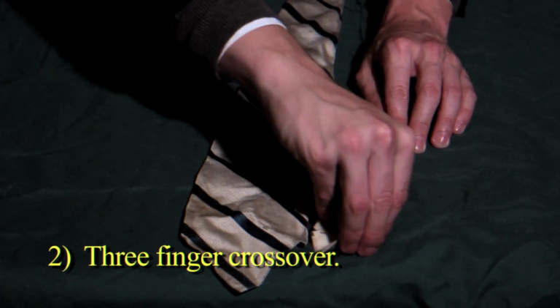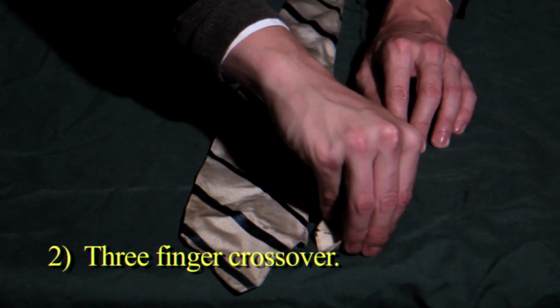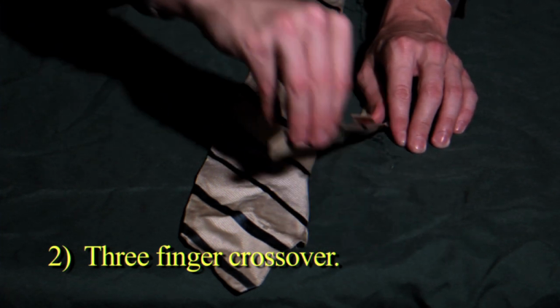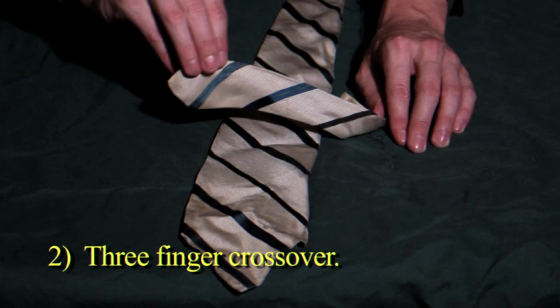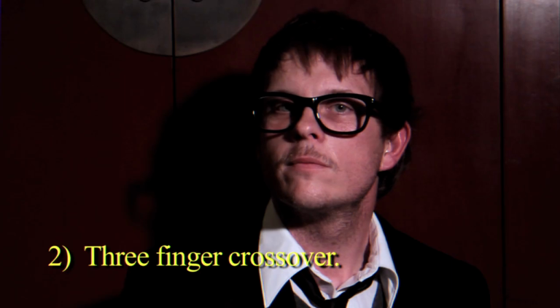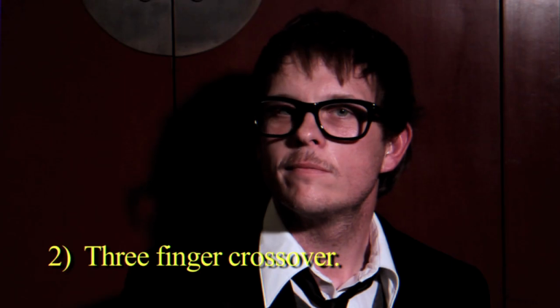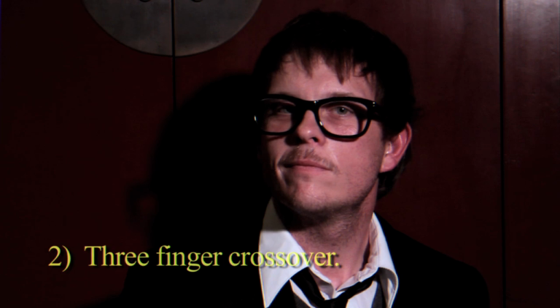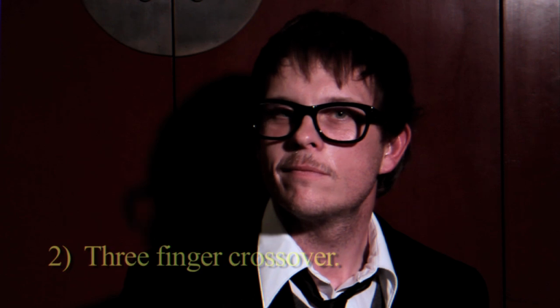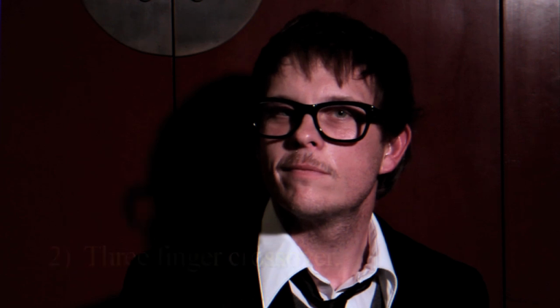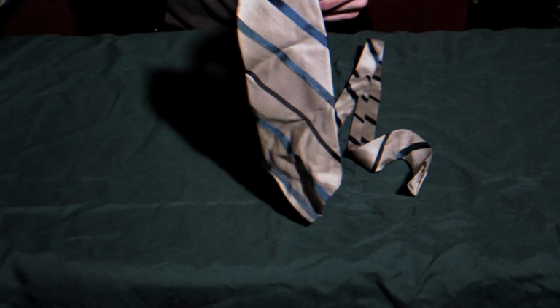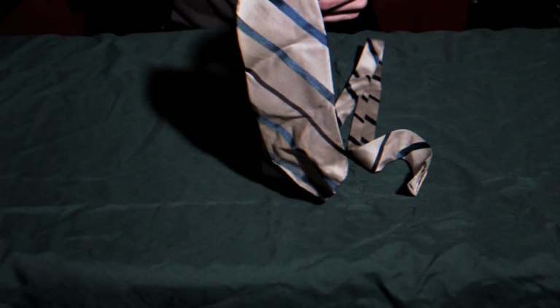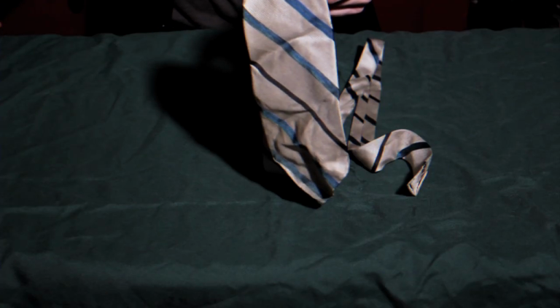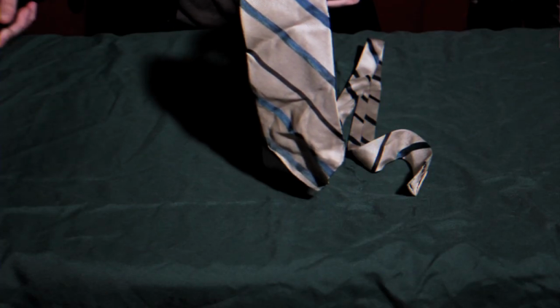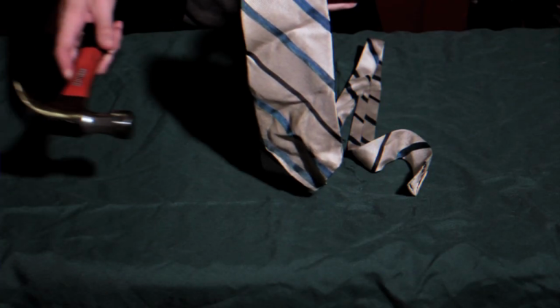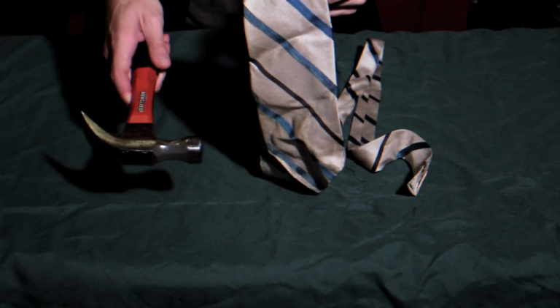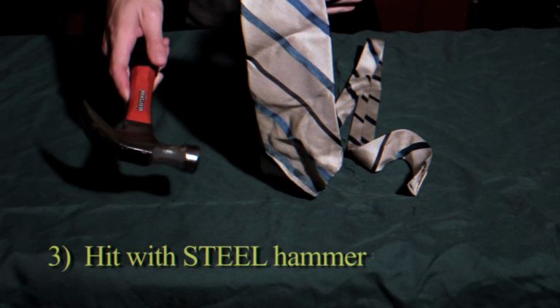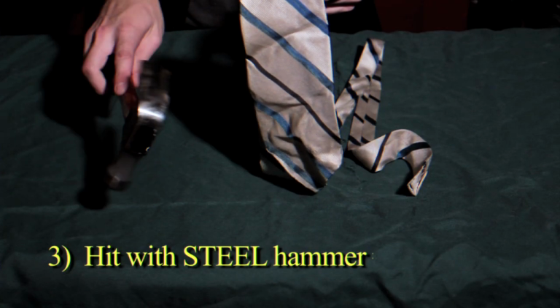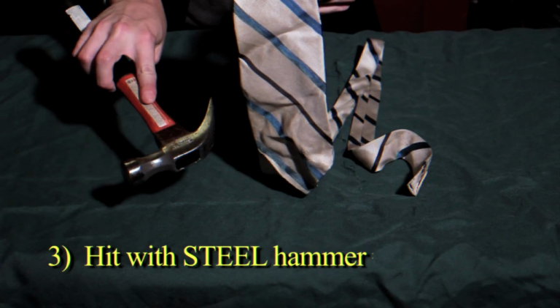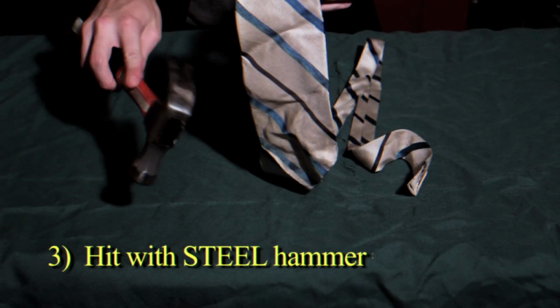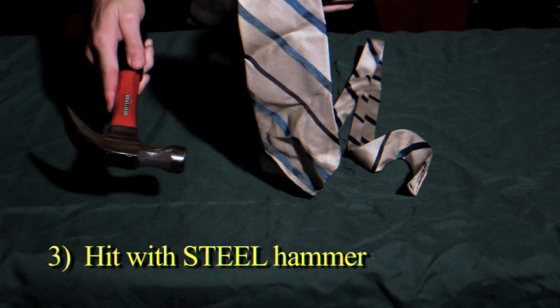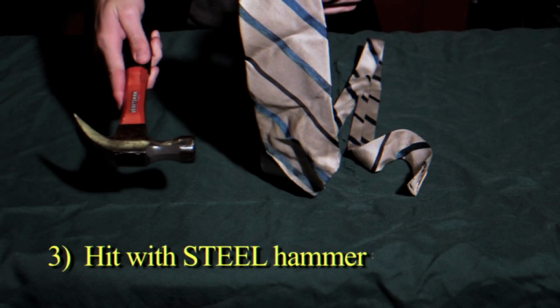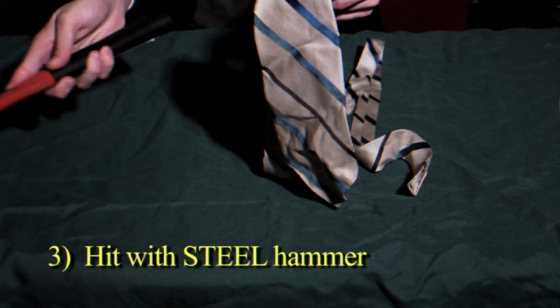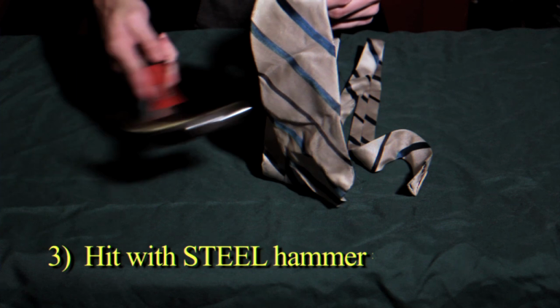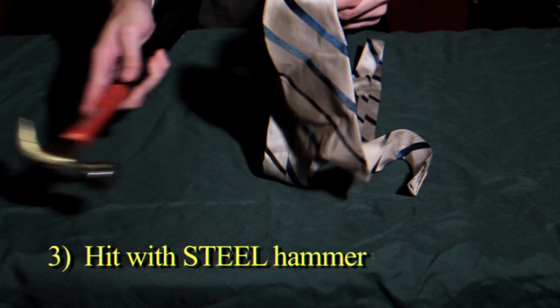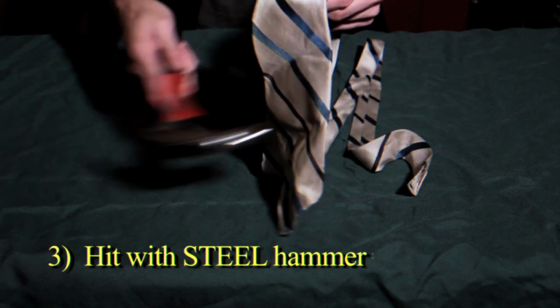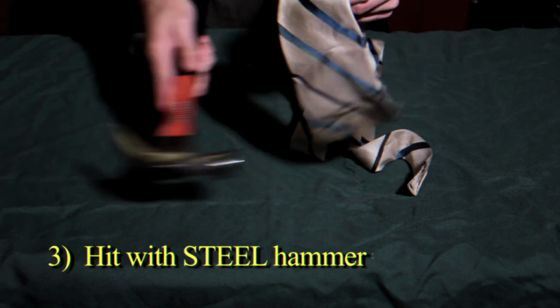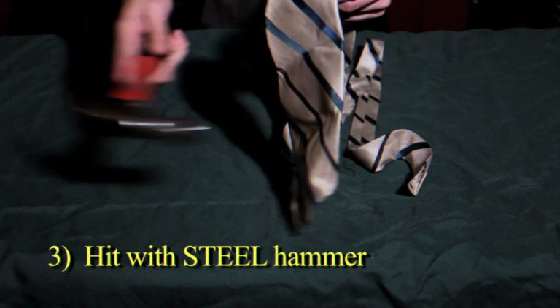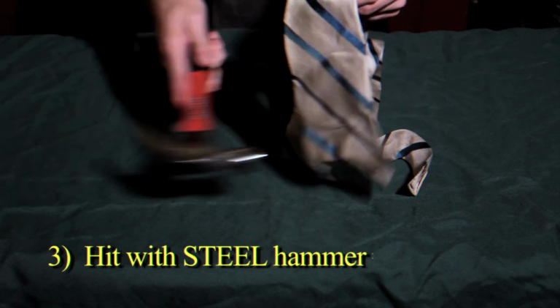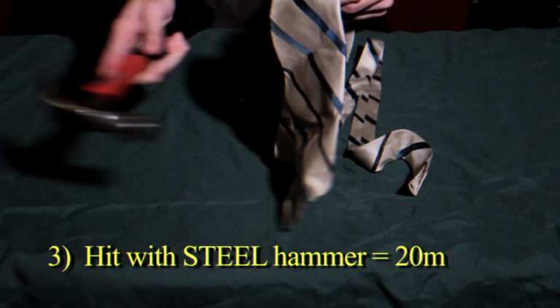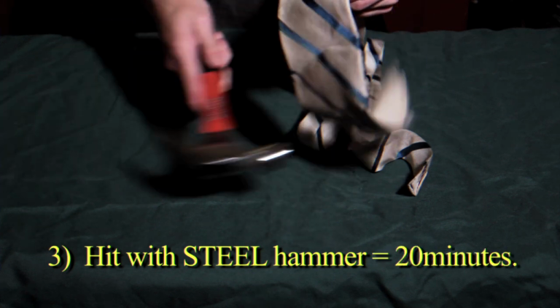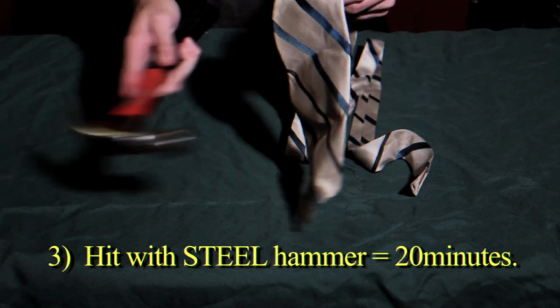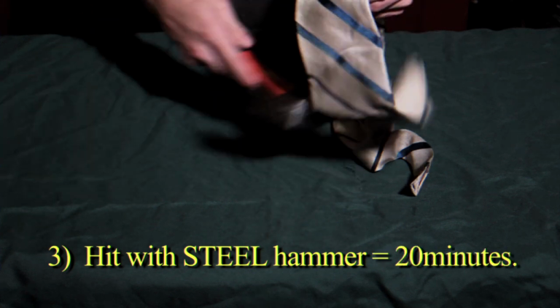Like so. Next, get a steel hammer and begin hitting the tie repeatedly for about 20 minutes.